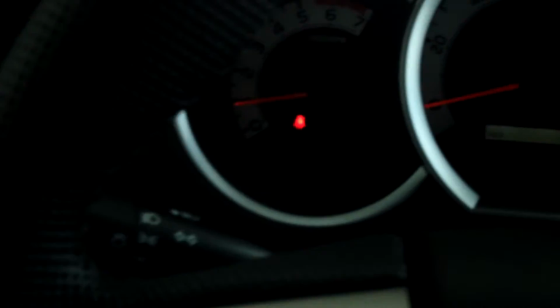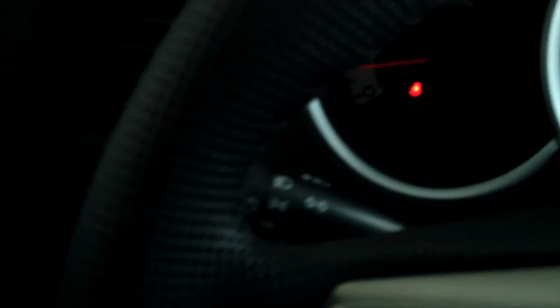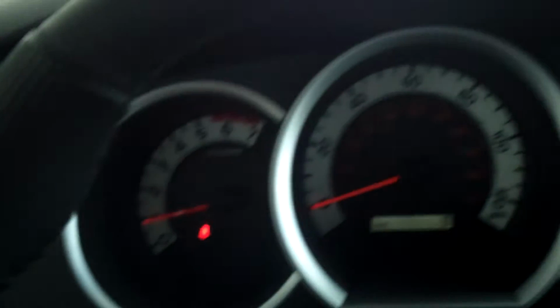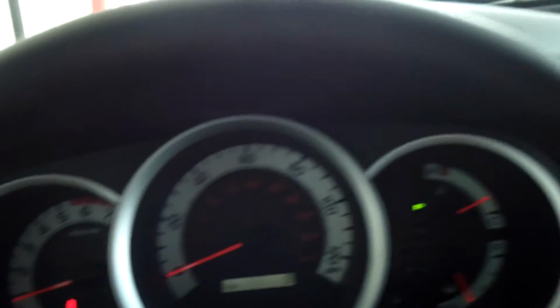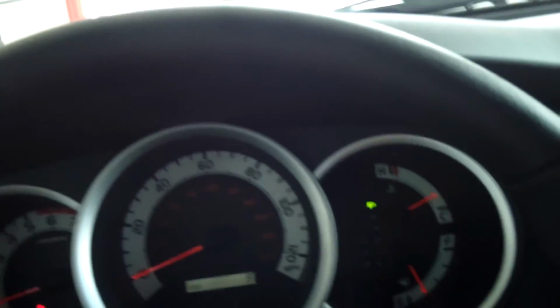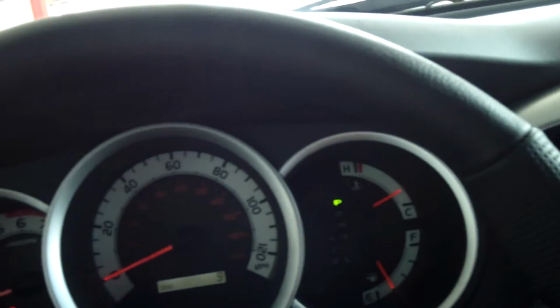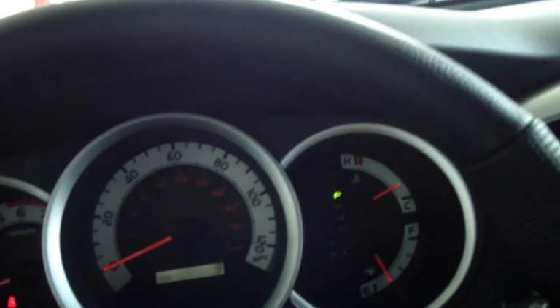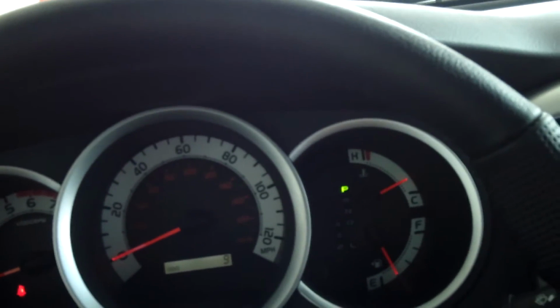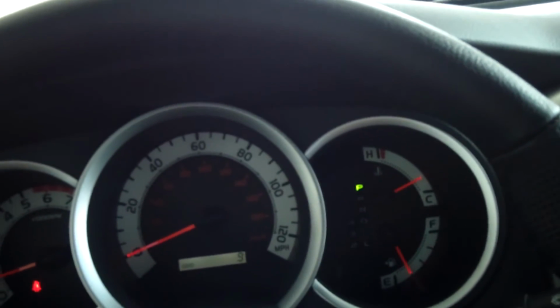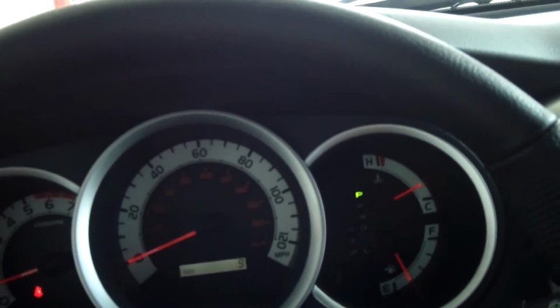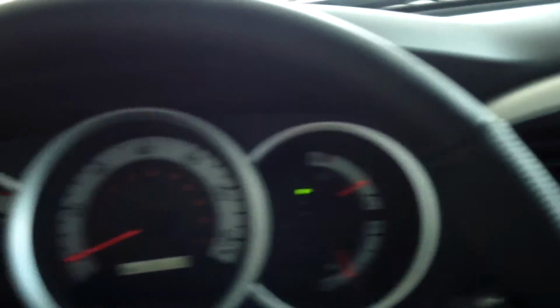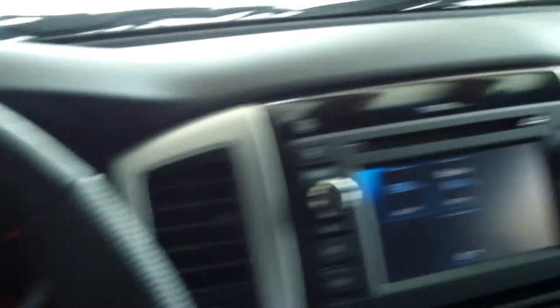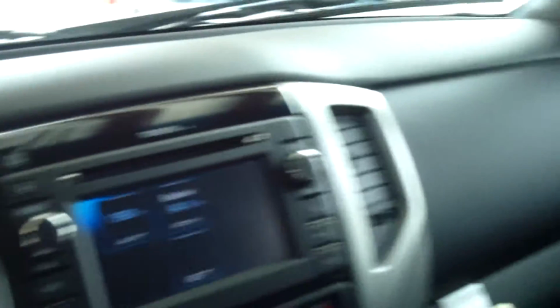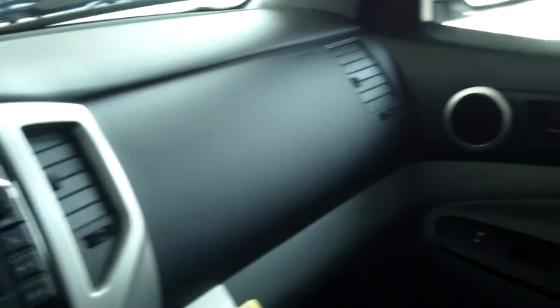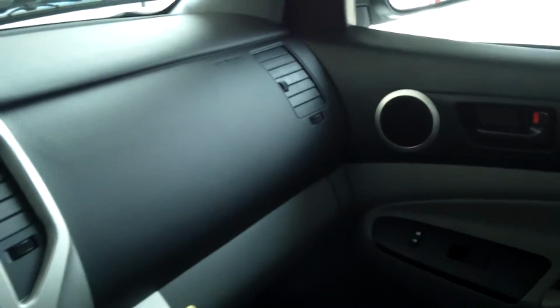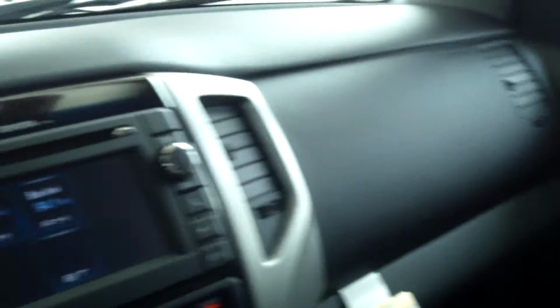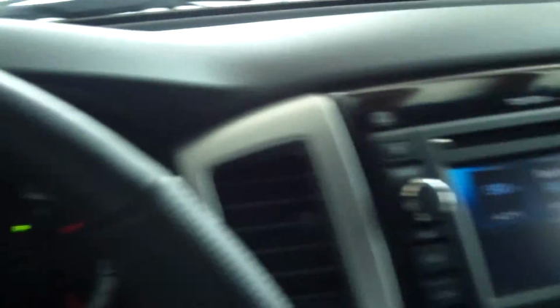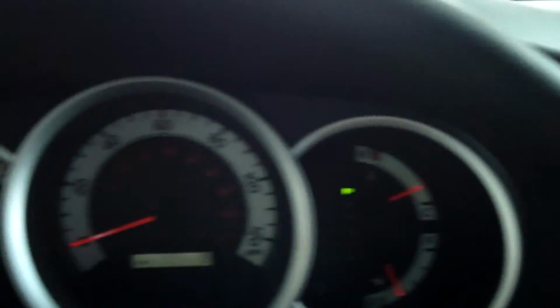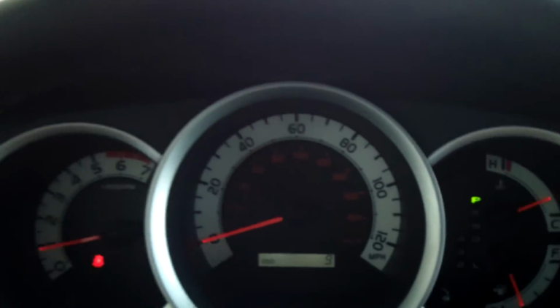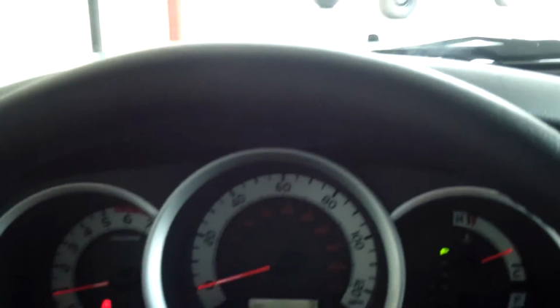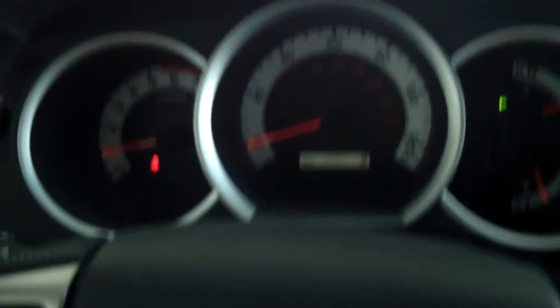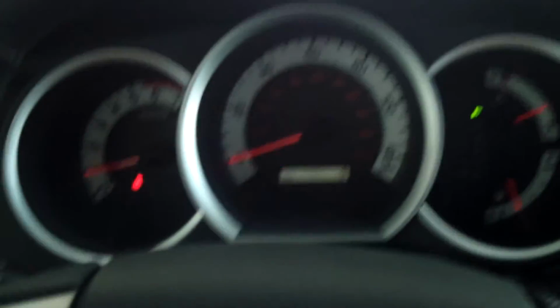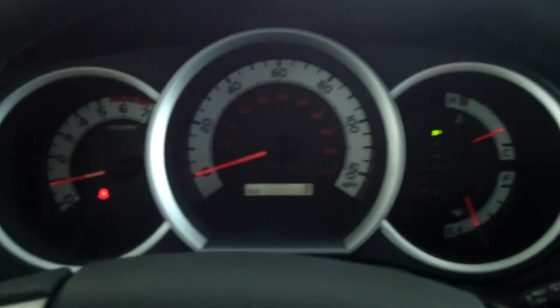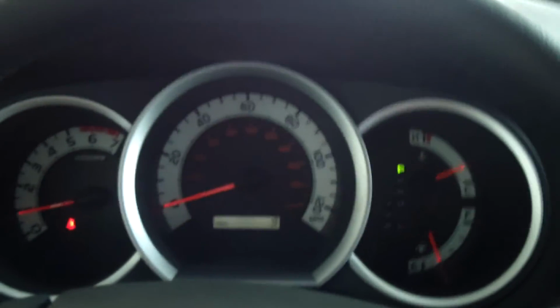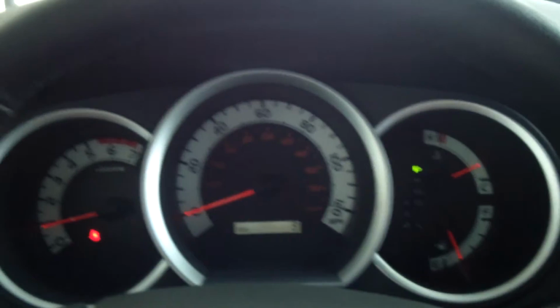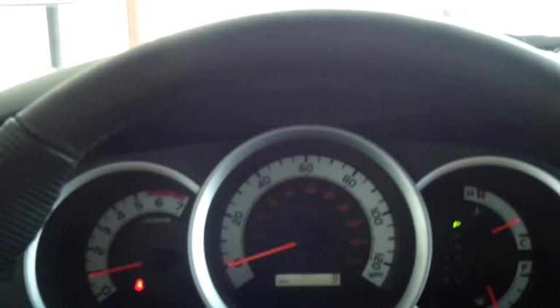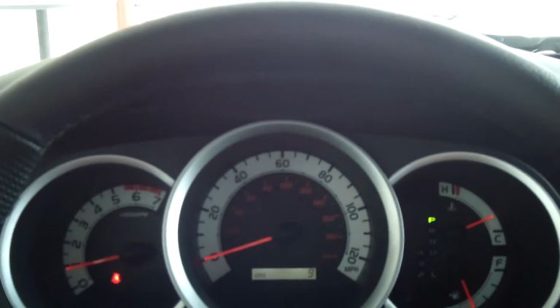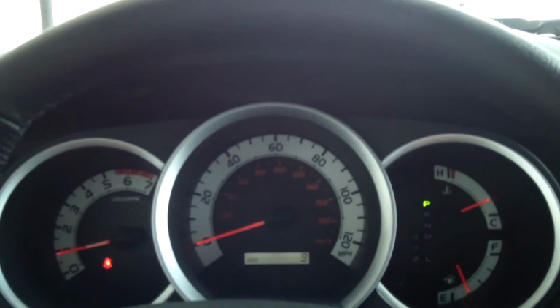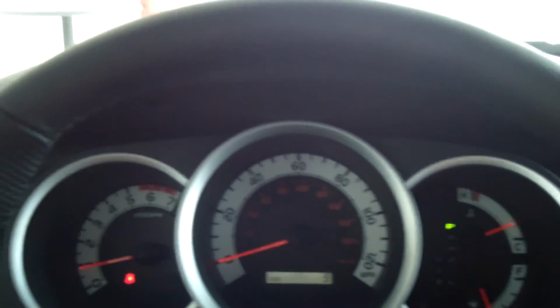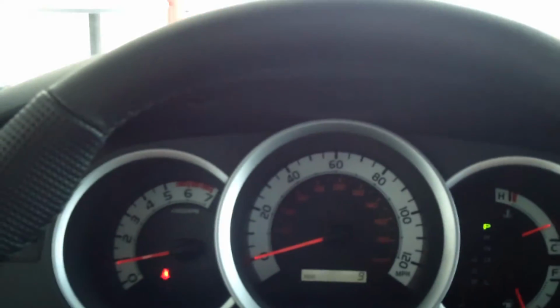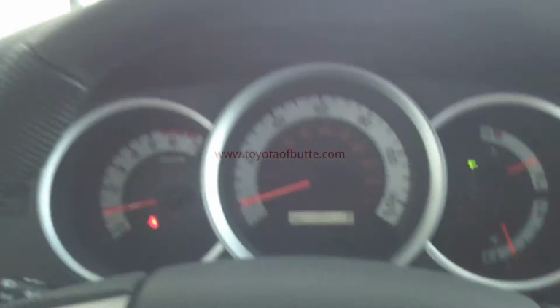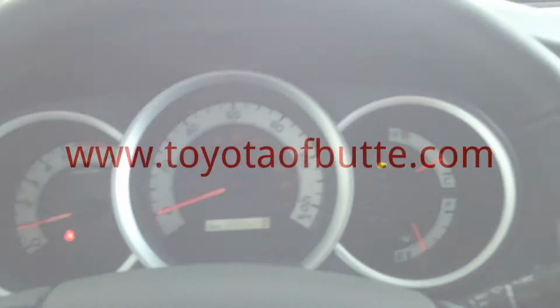This is a Toyota Tacoma Double Cab with the SR5 package and the V6 towing package. Come down to Toyota V8 and give it a test drive at 5103 Harrison Avenue, or view the website at ToyotaV8.com for more details.